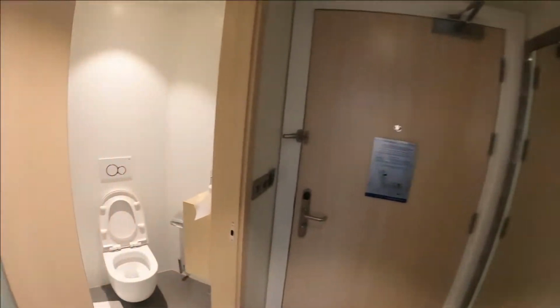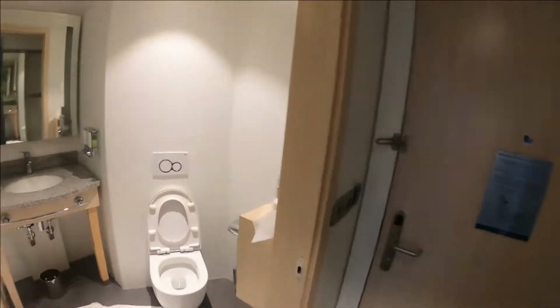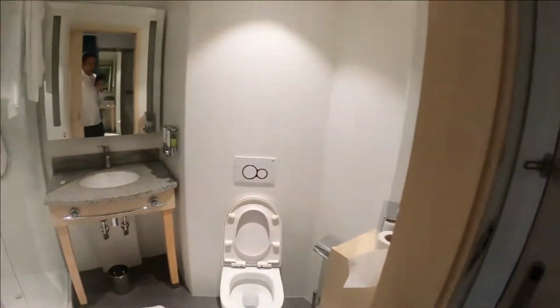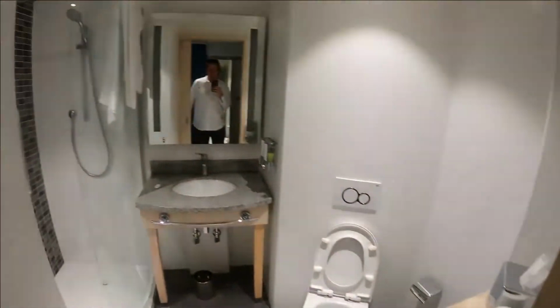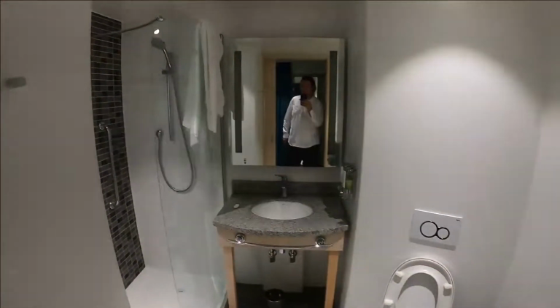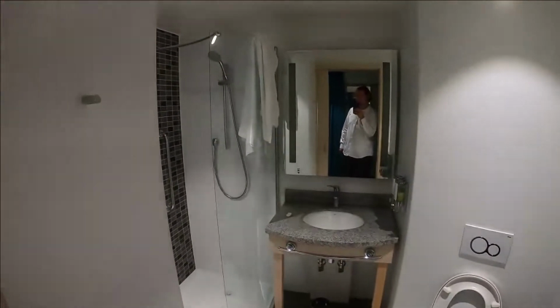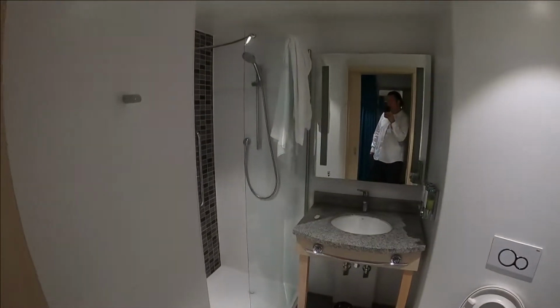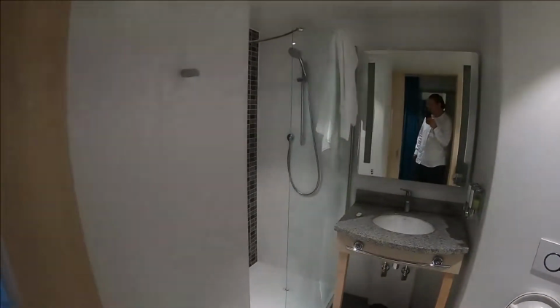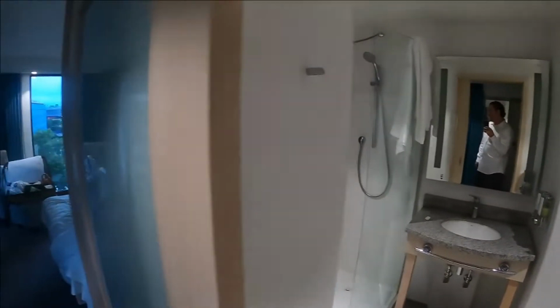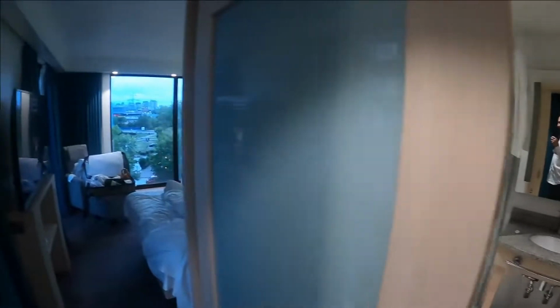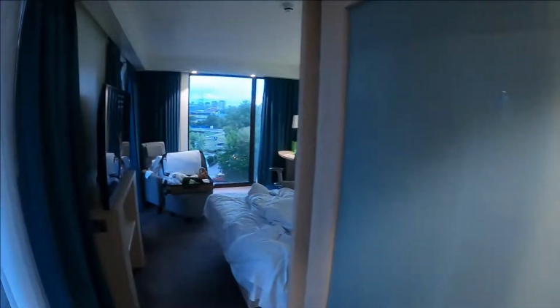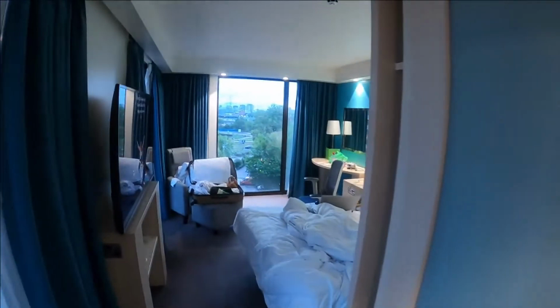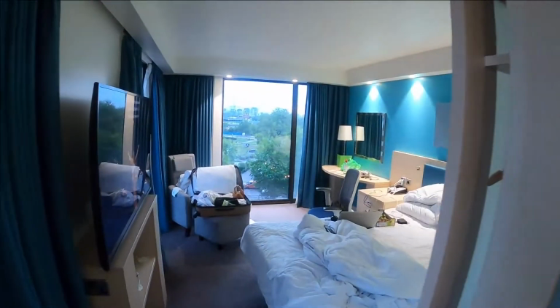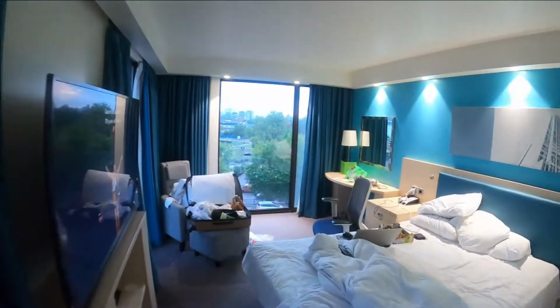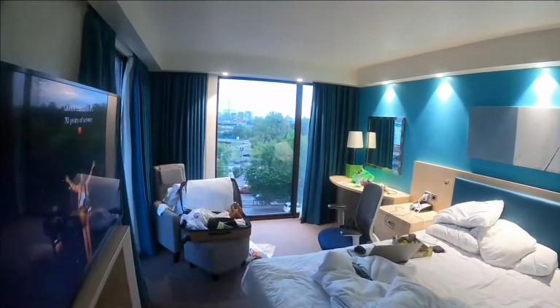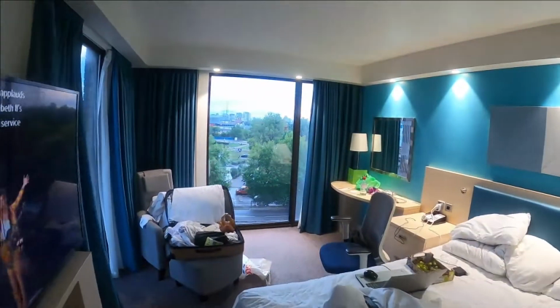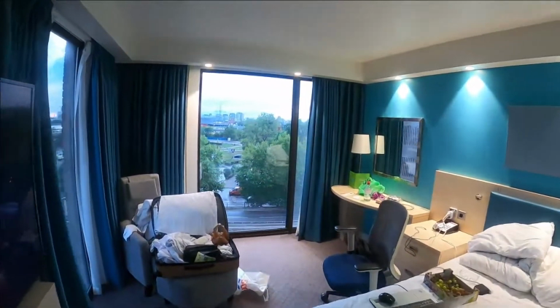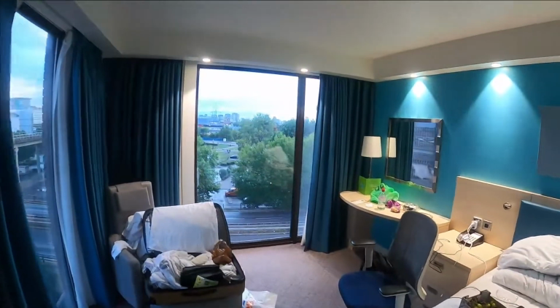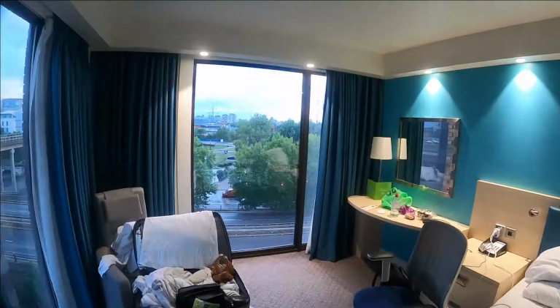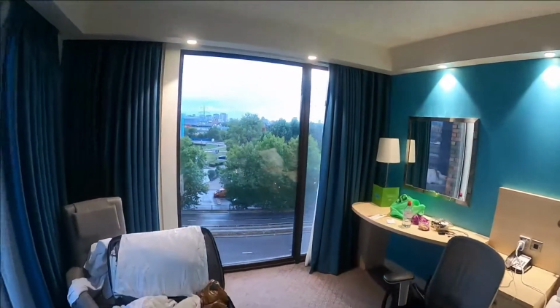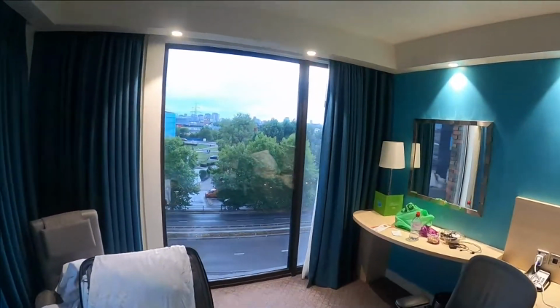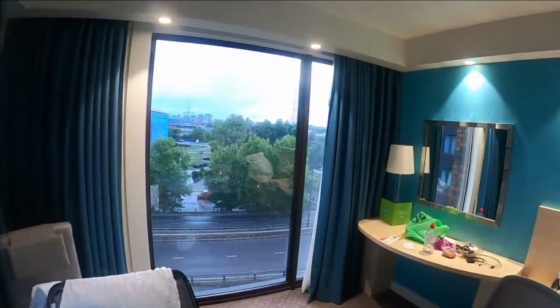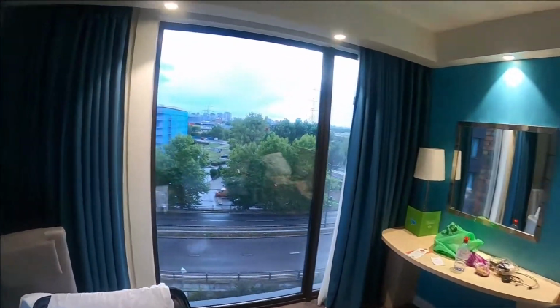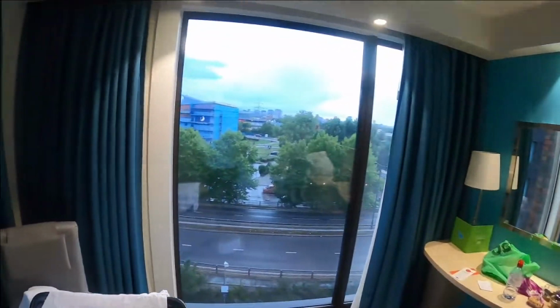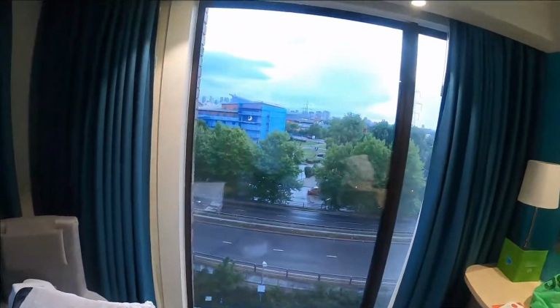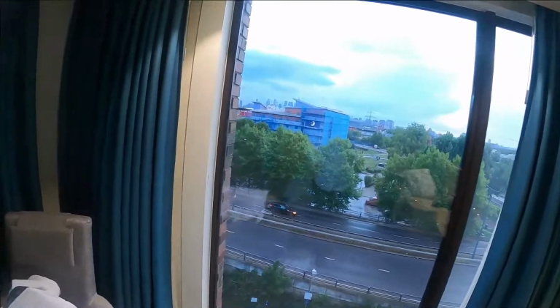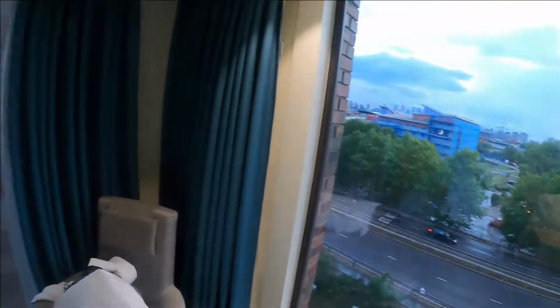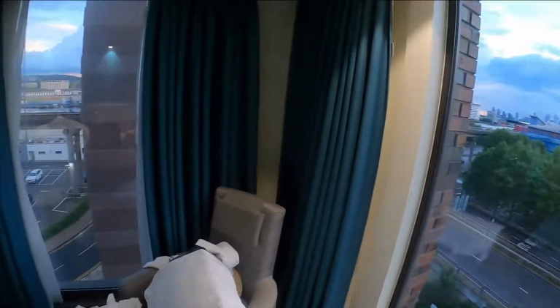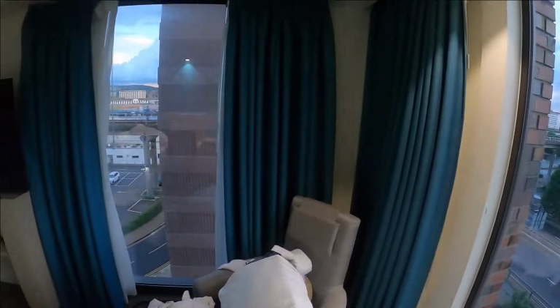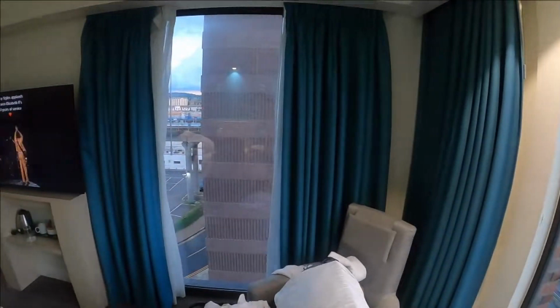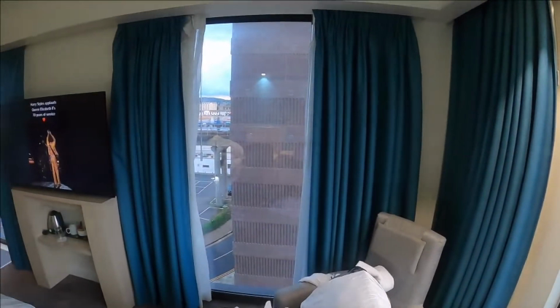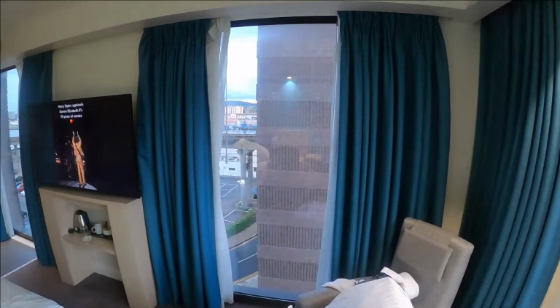It also has a good size bathroom and they have a free breakfast buffet every morning. So overall I am happy with this hotel and I'm glad I found it.